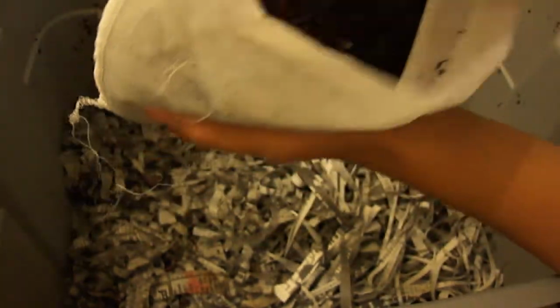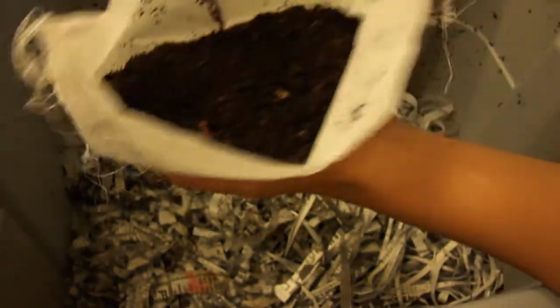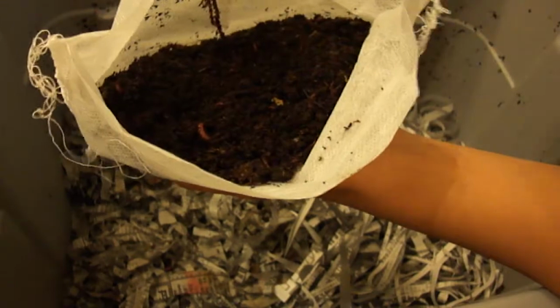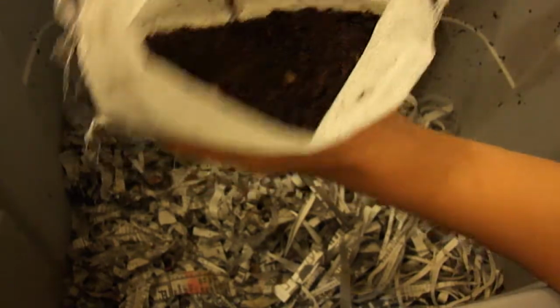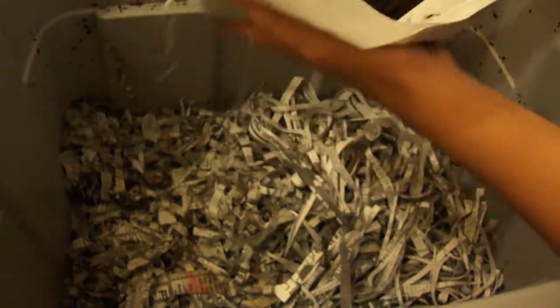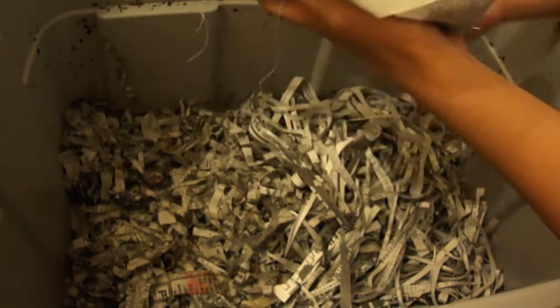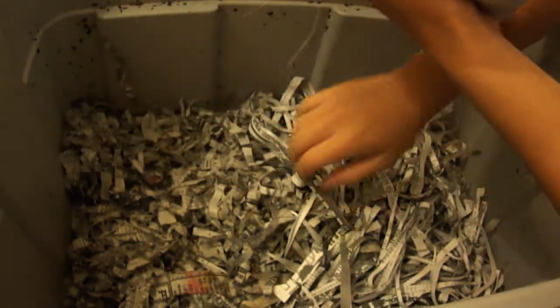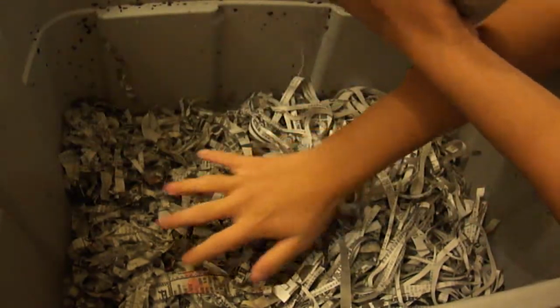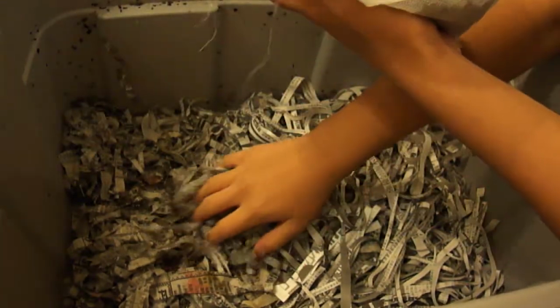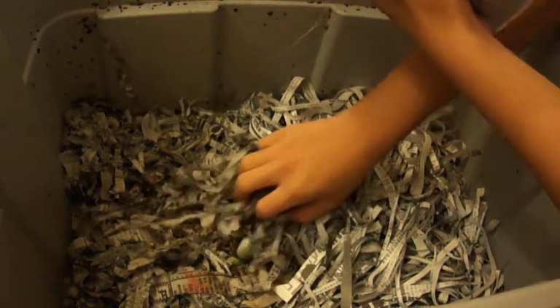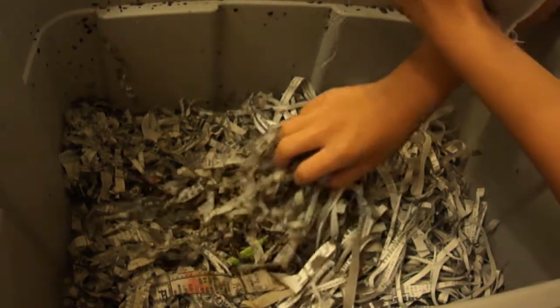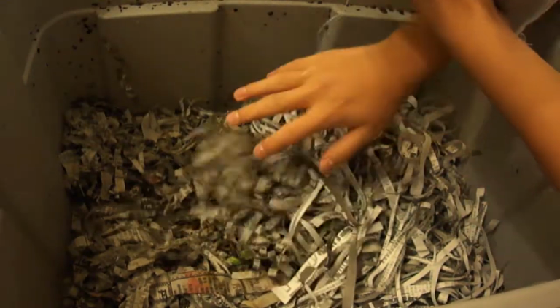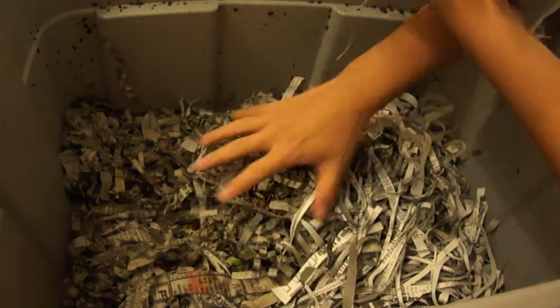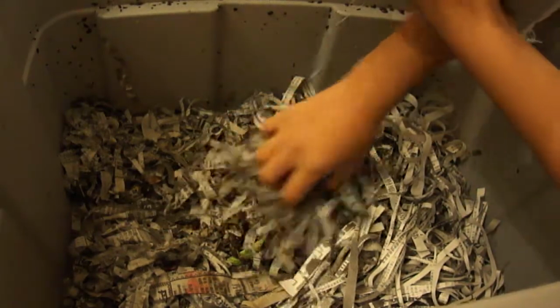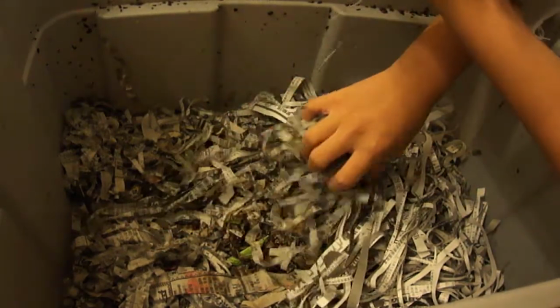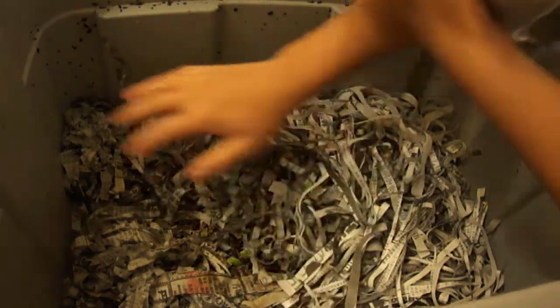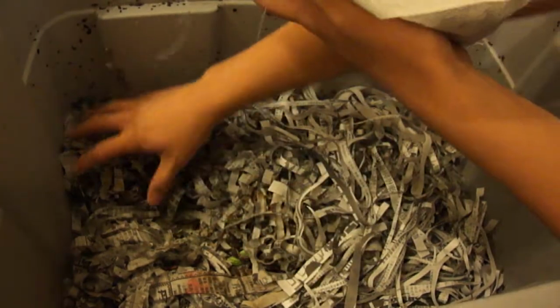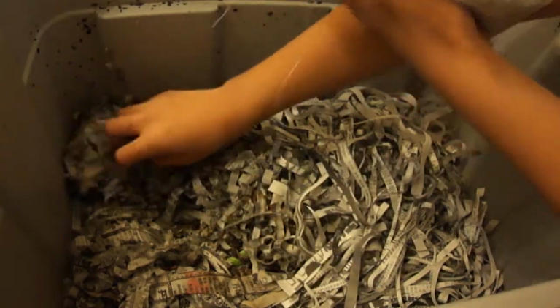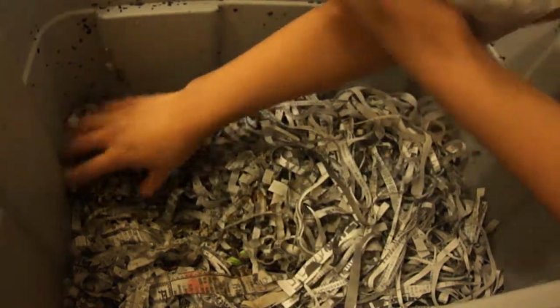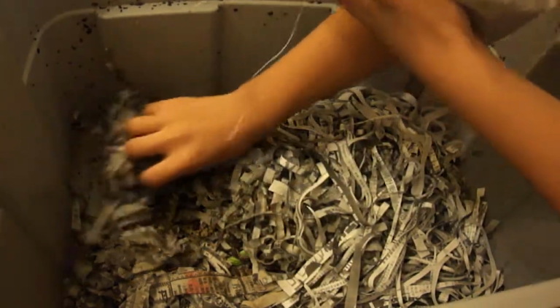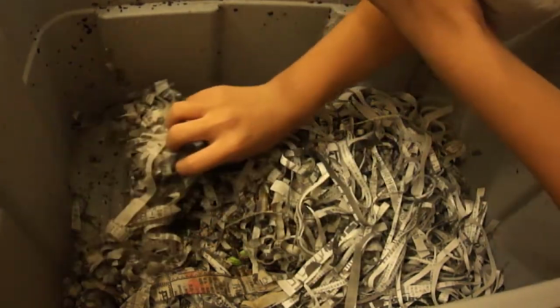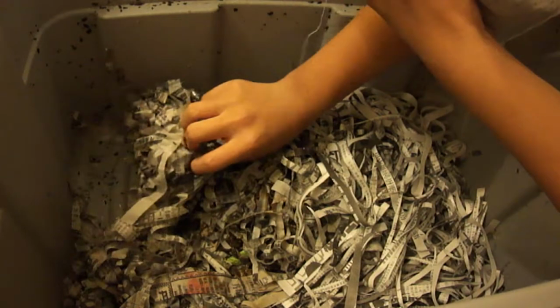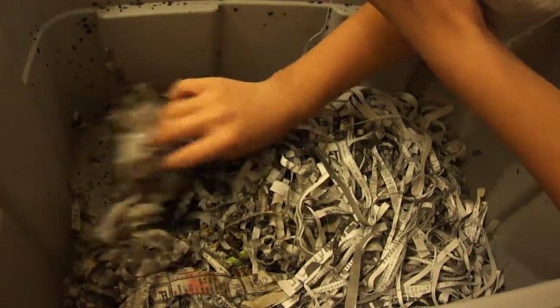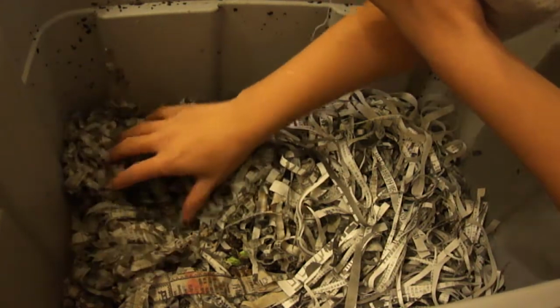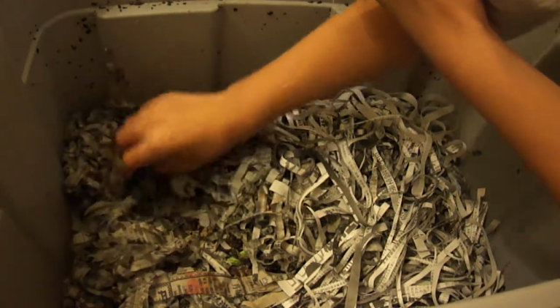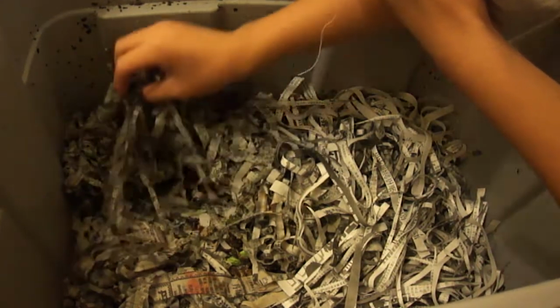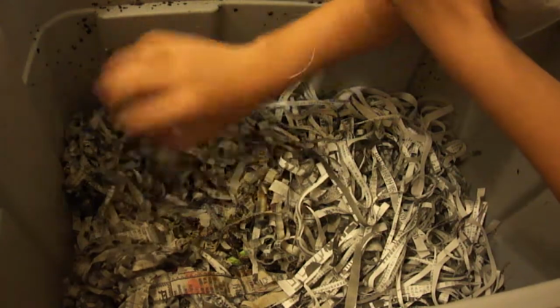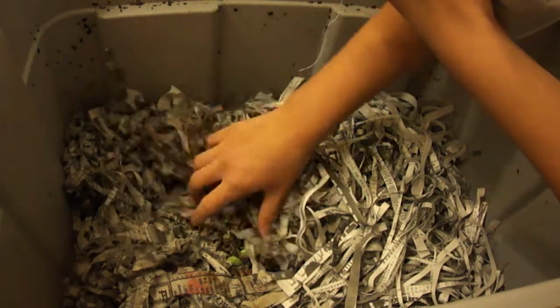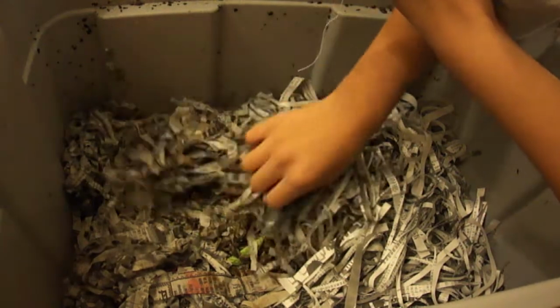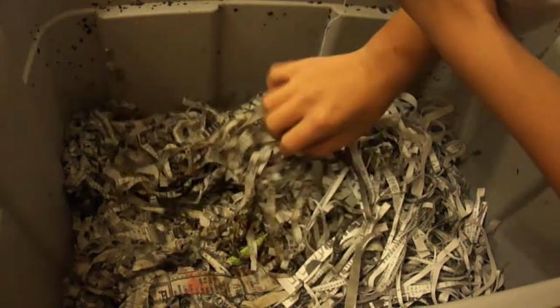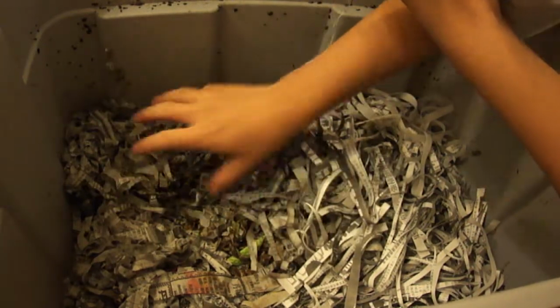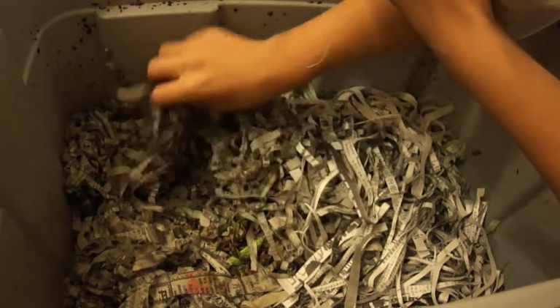Let's dump these guys somewhere around here. Let me find a good spot. This area should be fine.